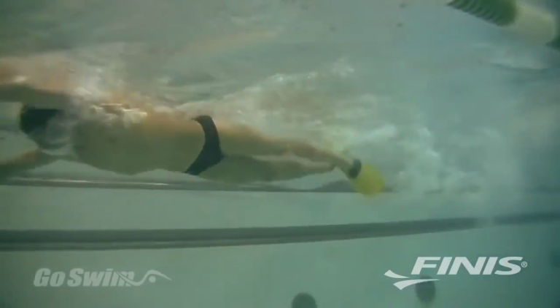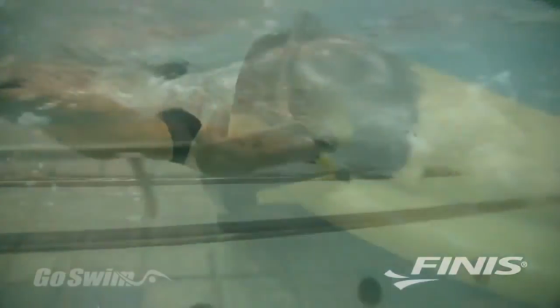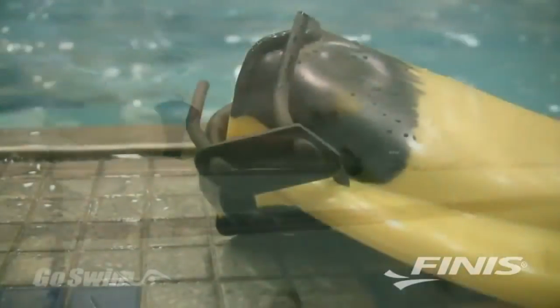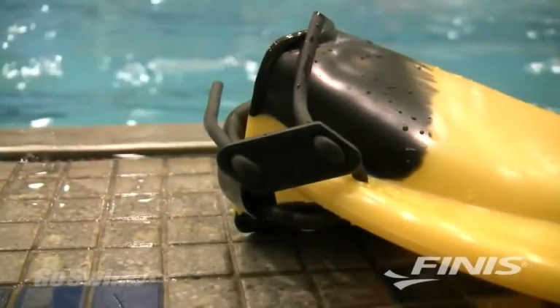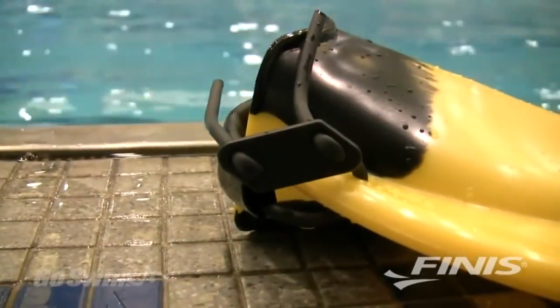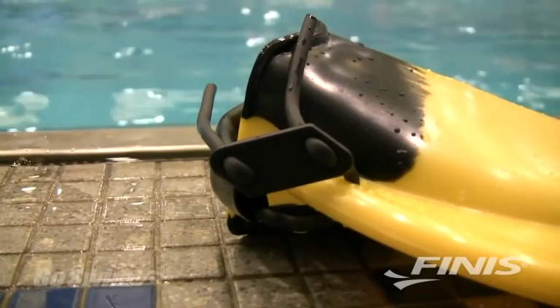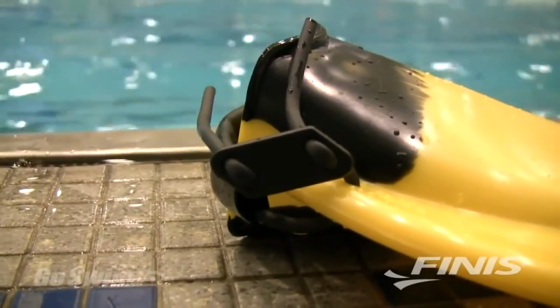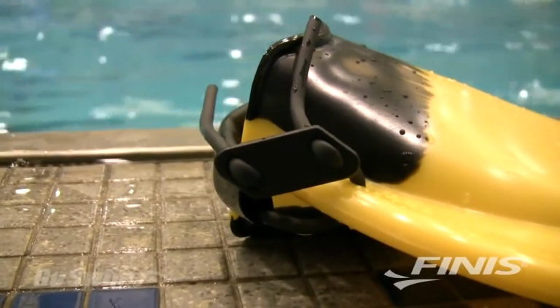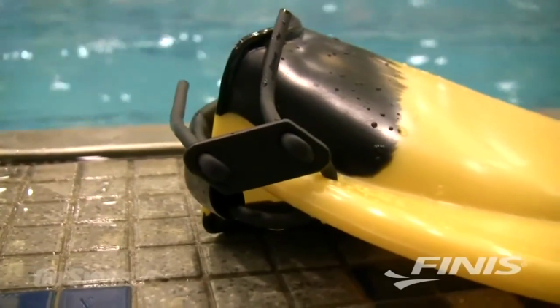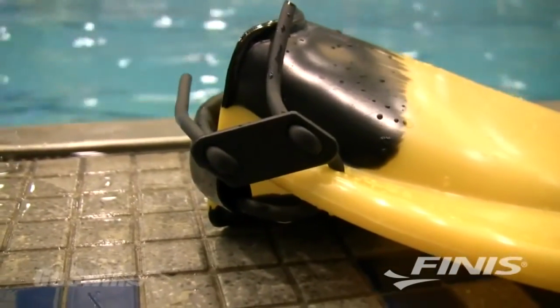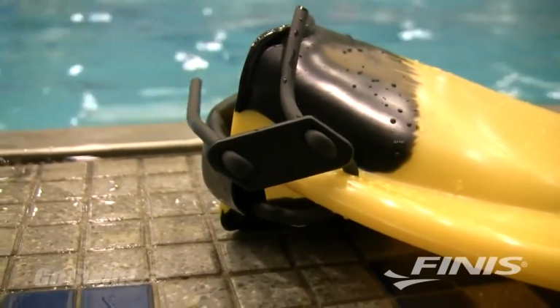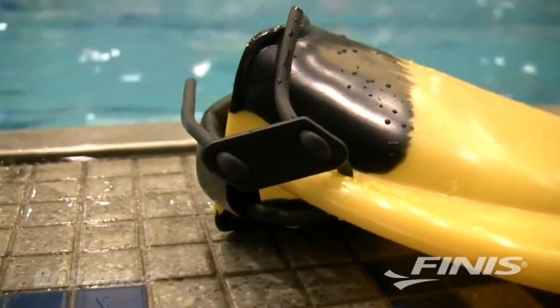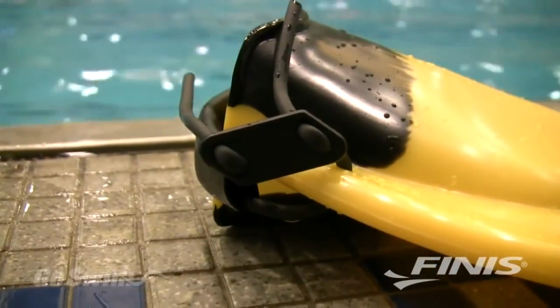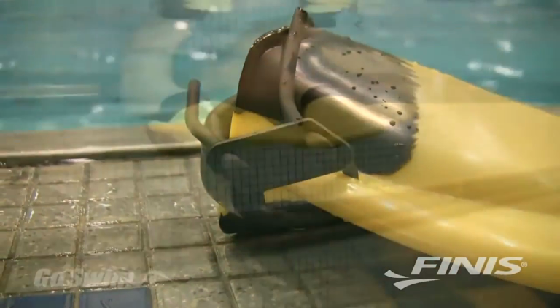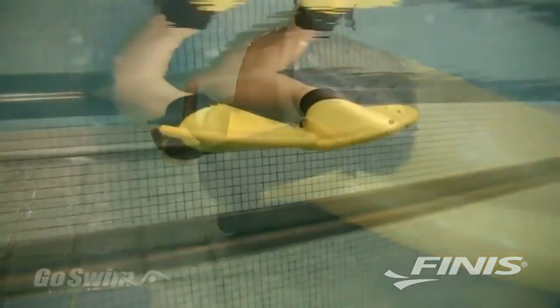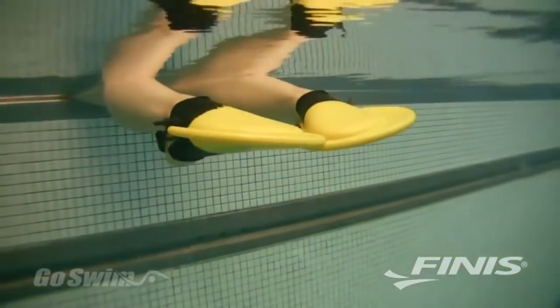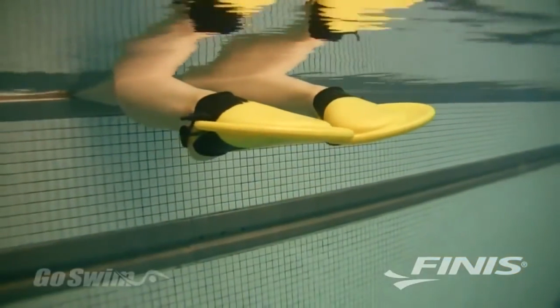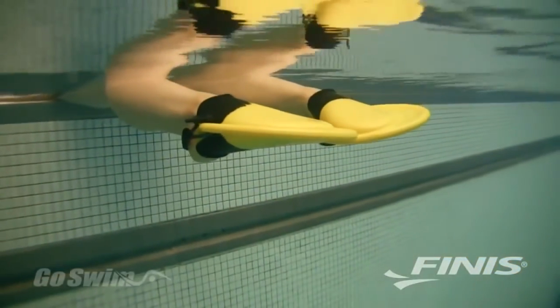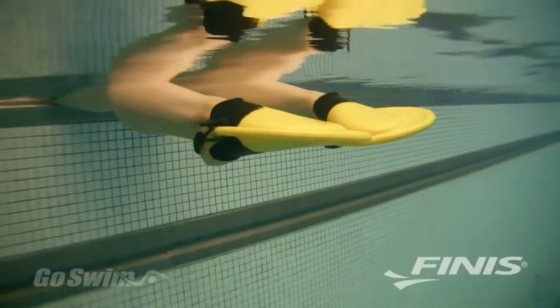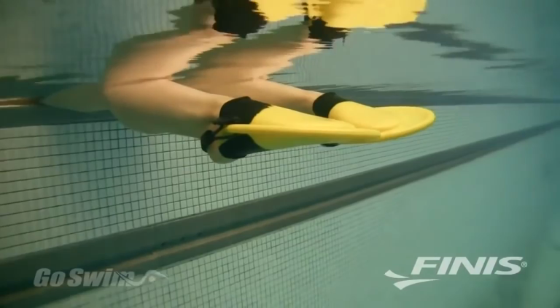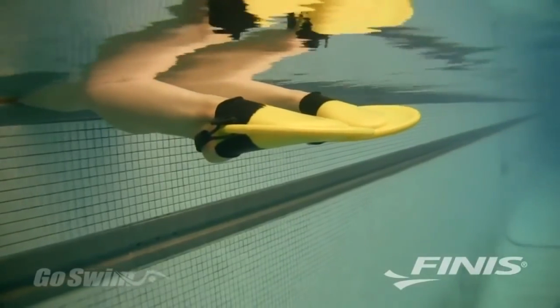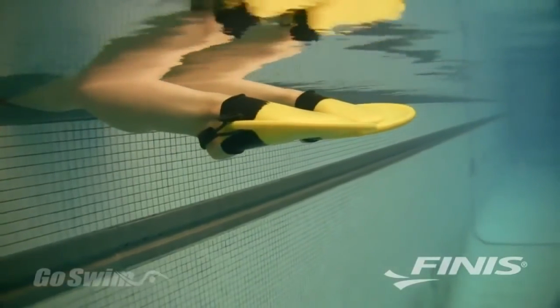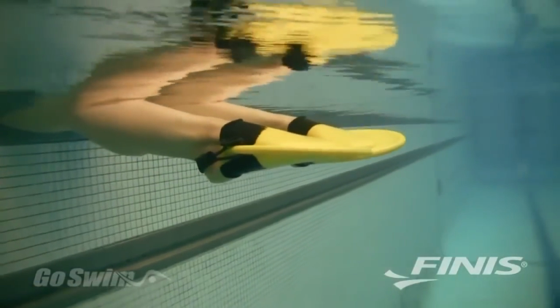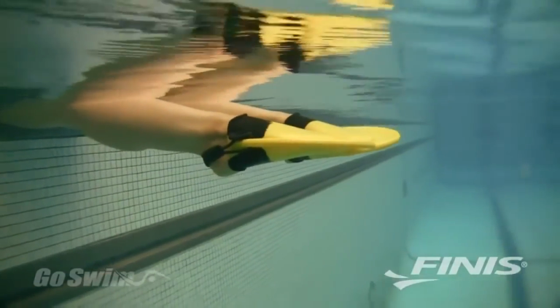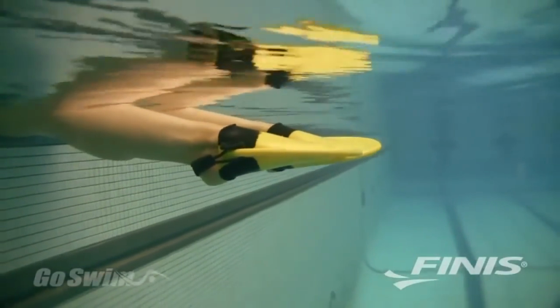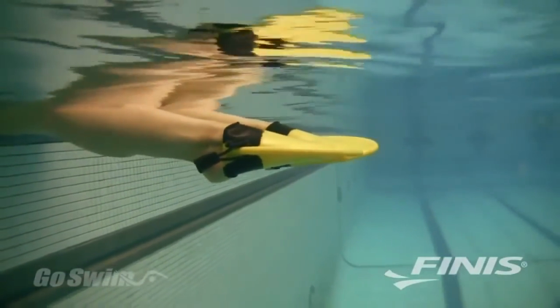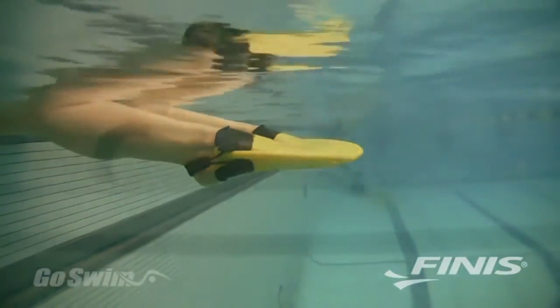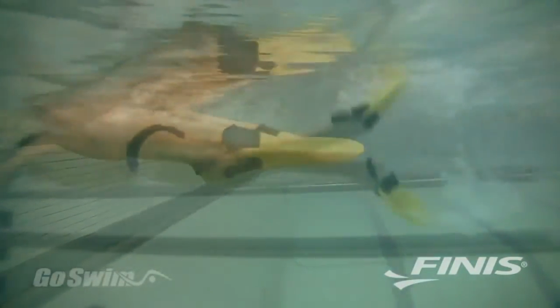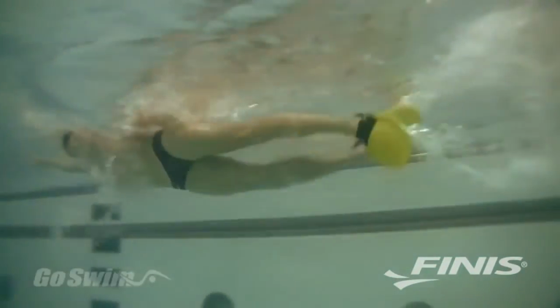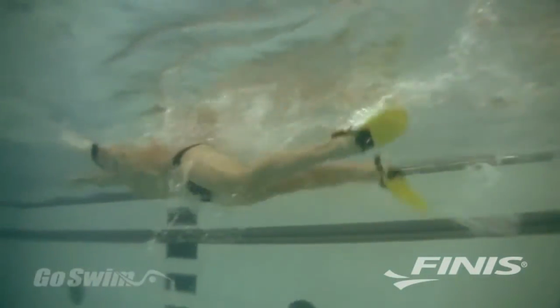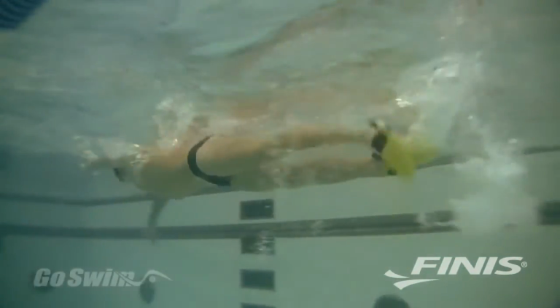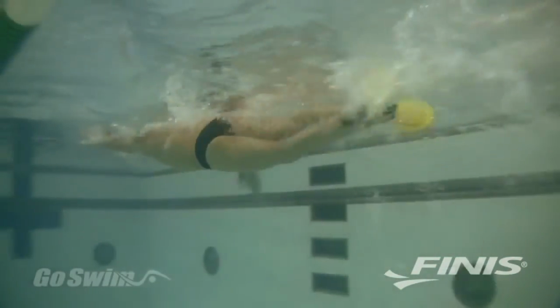PDF fins come in various sizes. They have an adjustable strap and an open heel, which puts your foot in a more natural position during kicking. And they have a very ergonomic foot pocket, which makes them comfortable for longer sets.